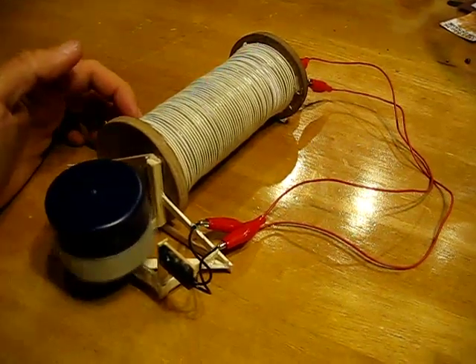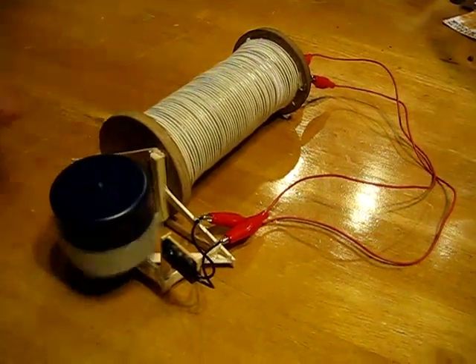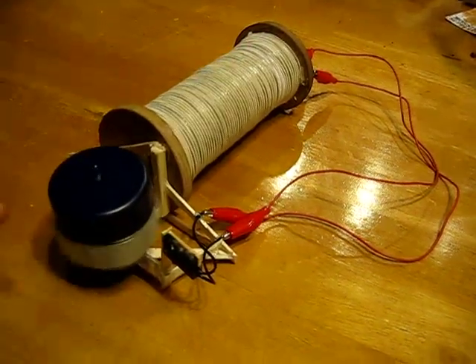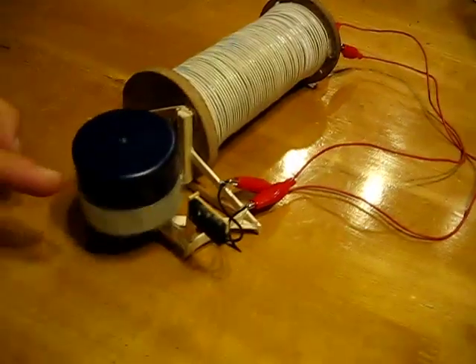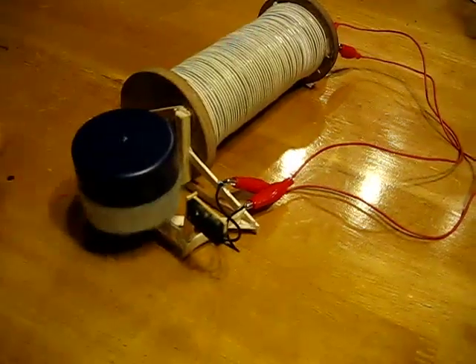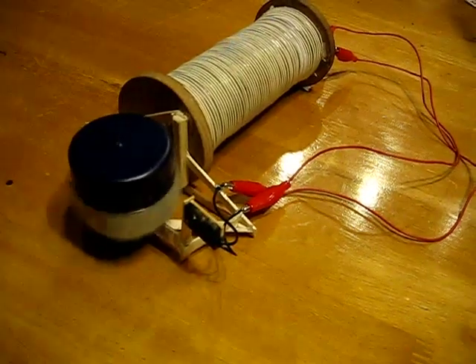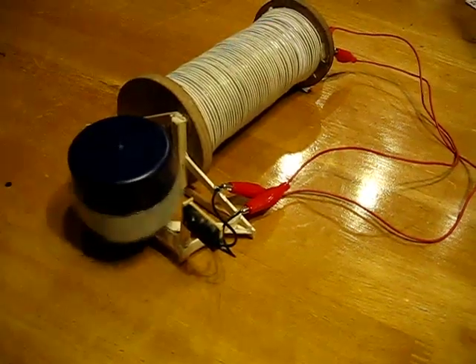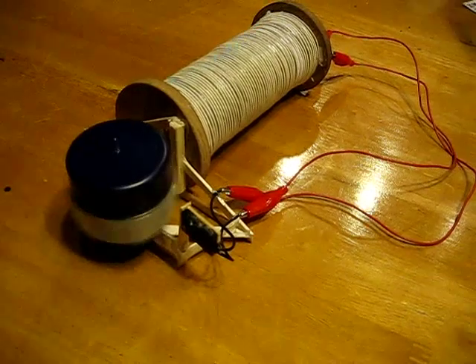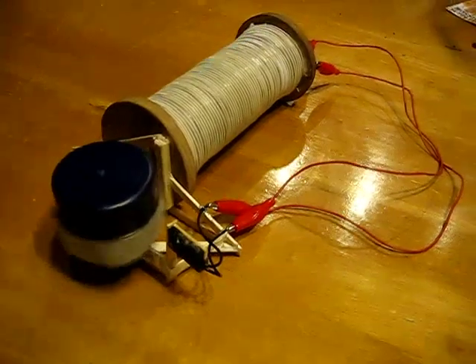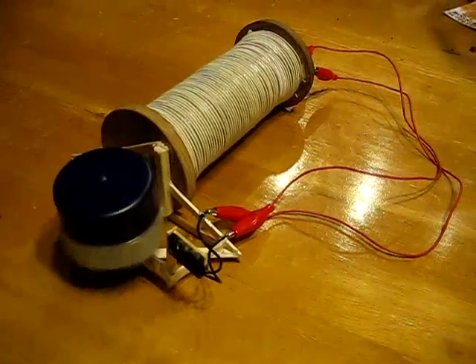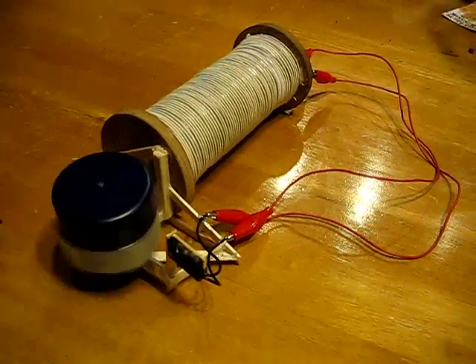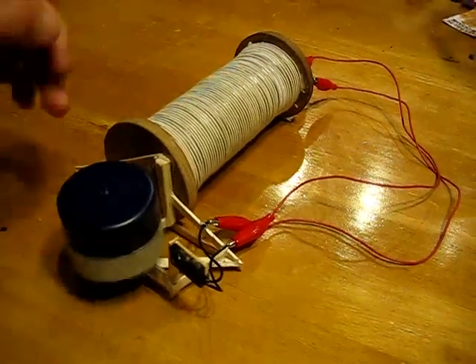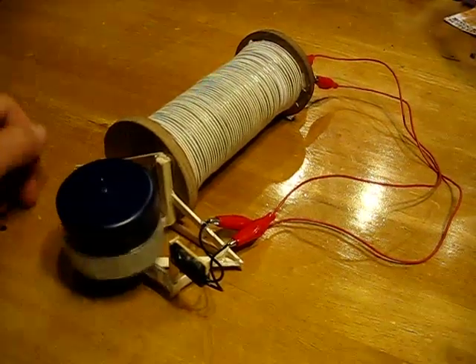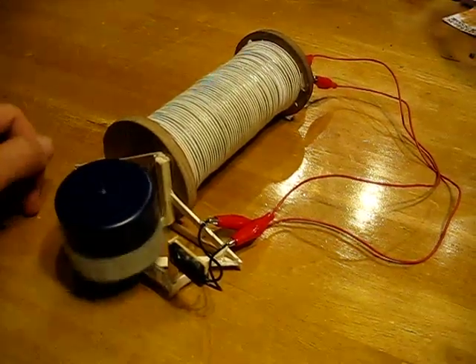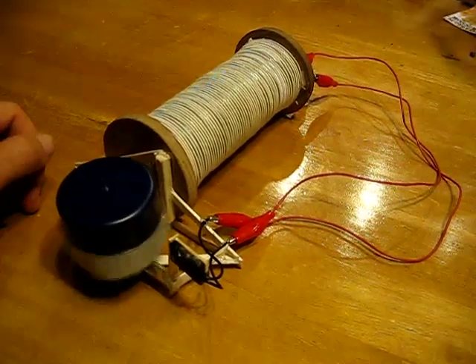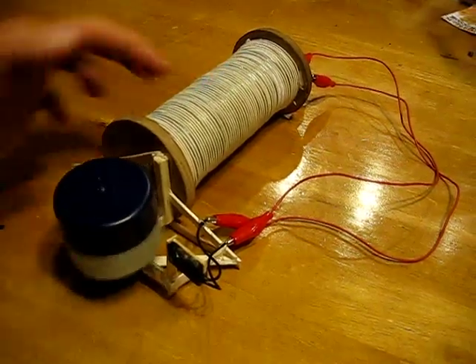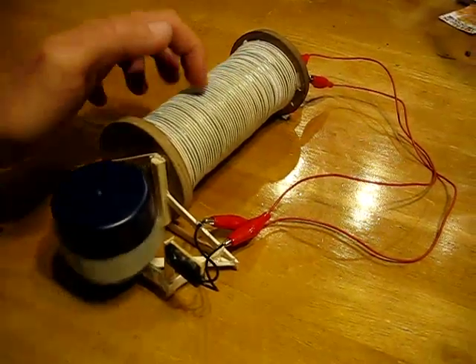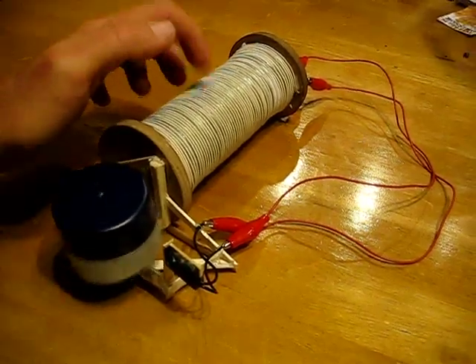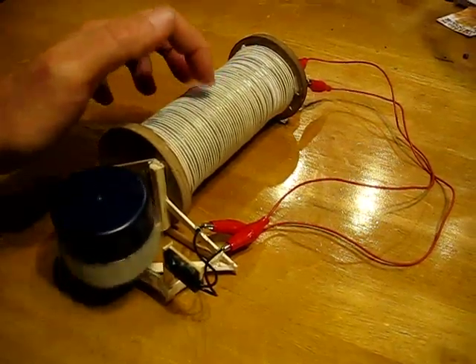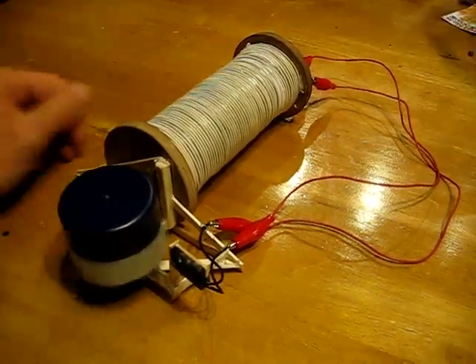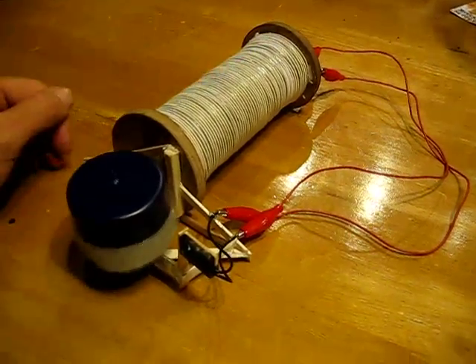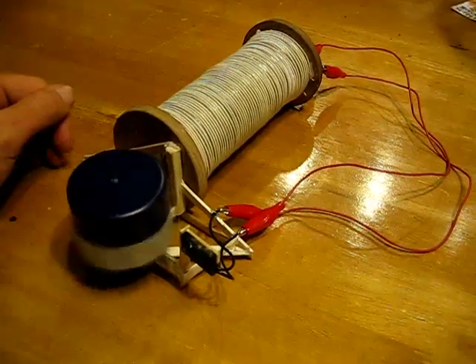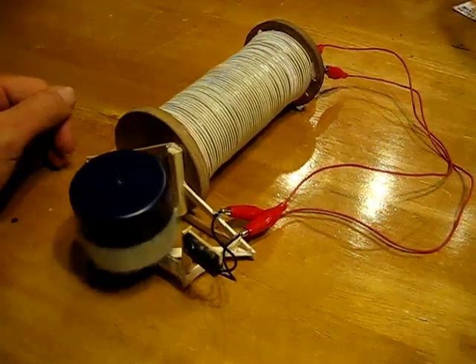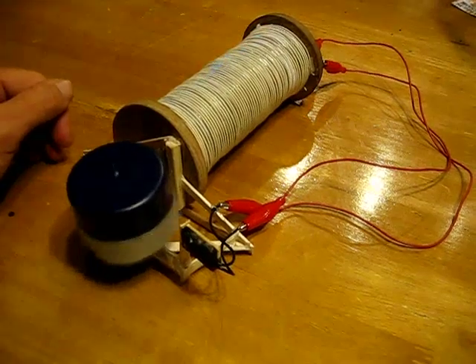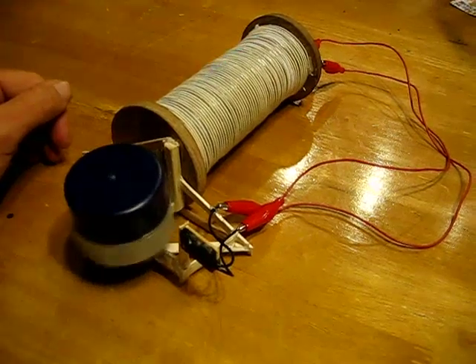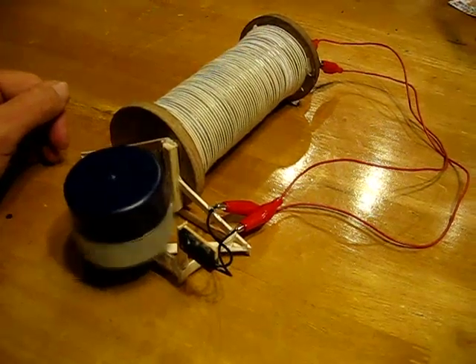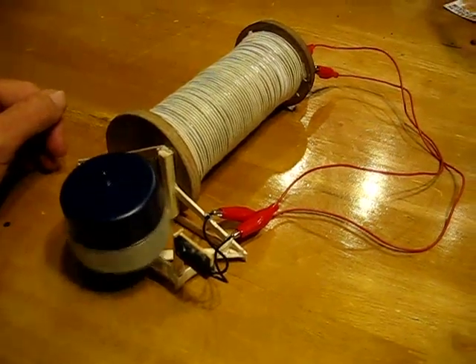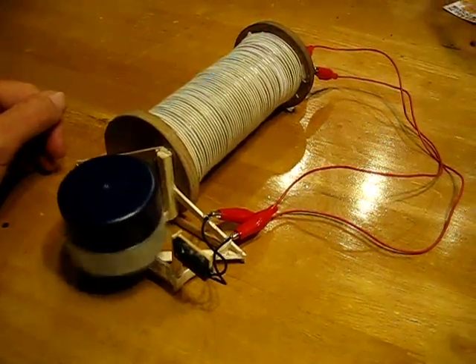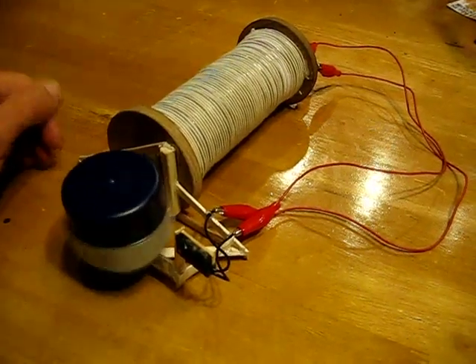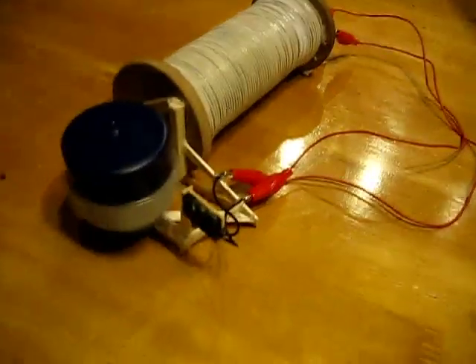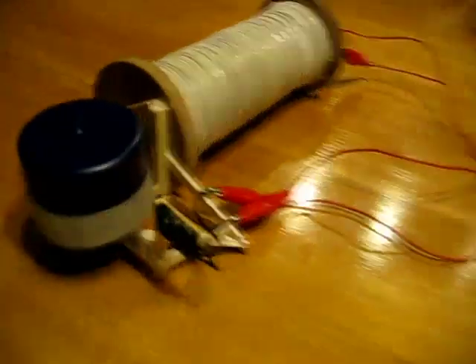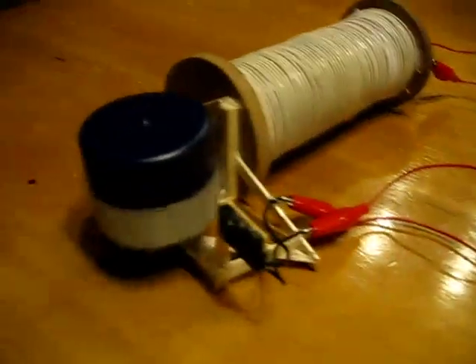This little motor will just function to make the make-and-break connection and pulse the electromagnetic field through the secondary. That's where I'm at with this device.